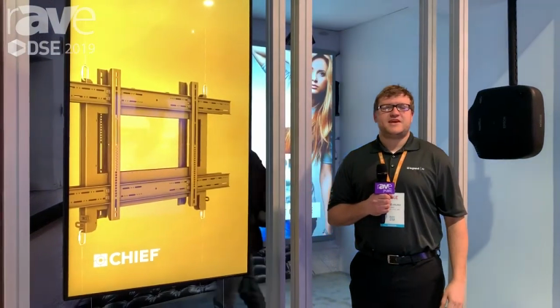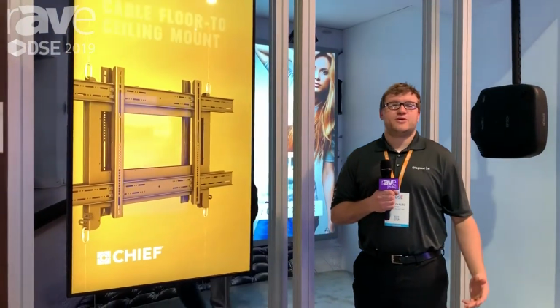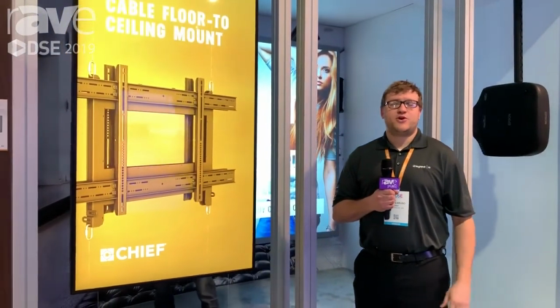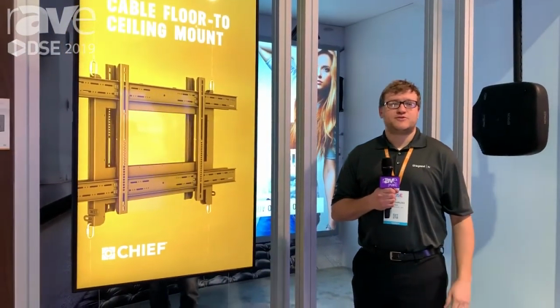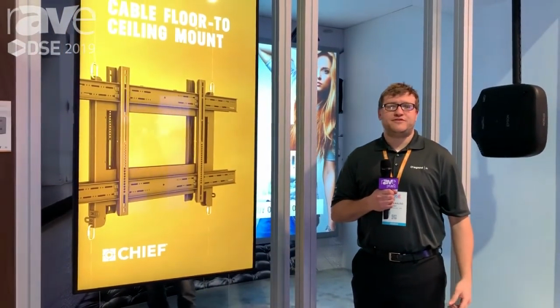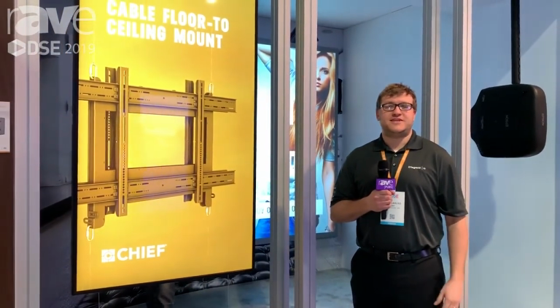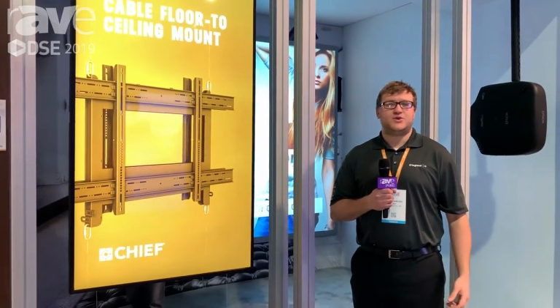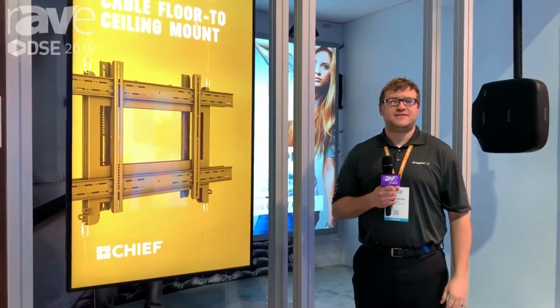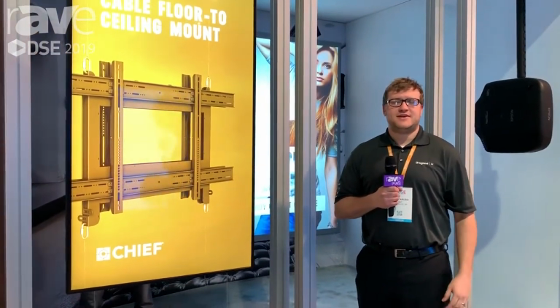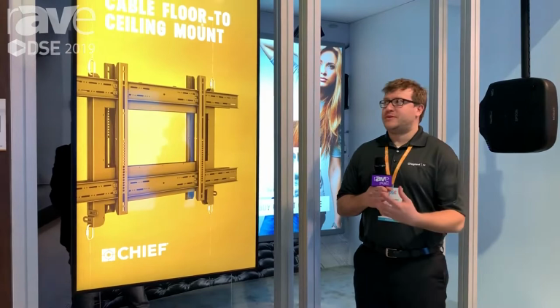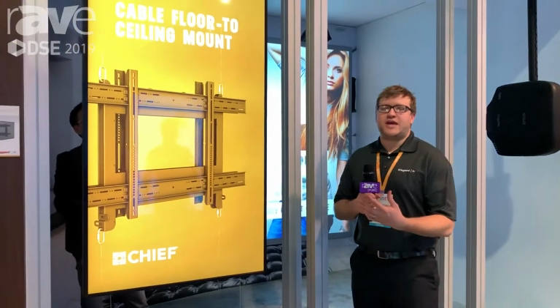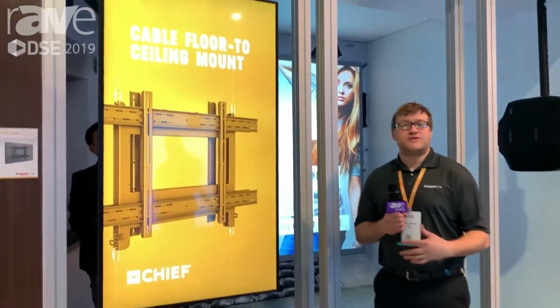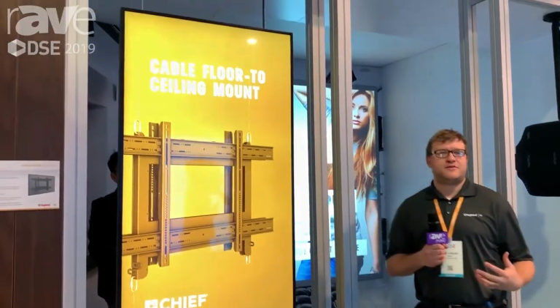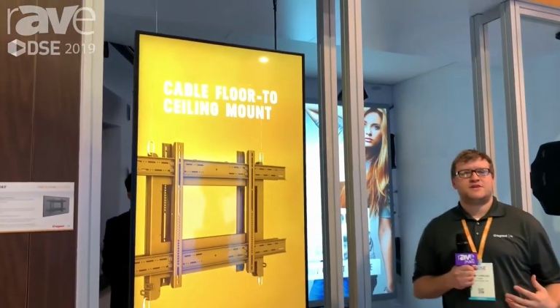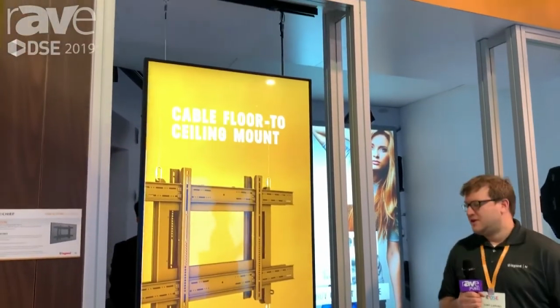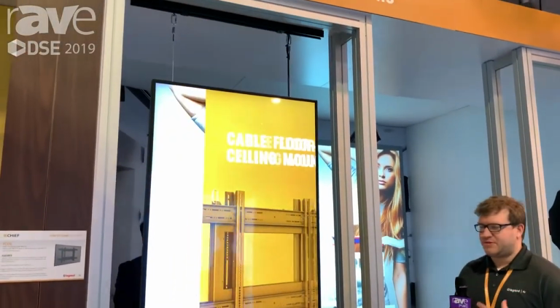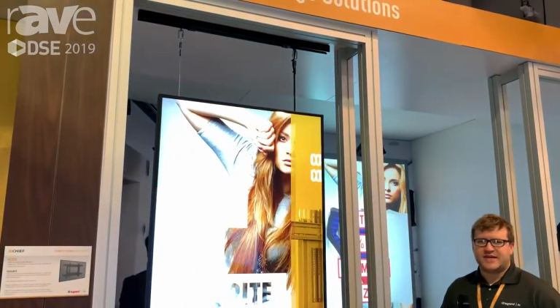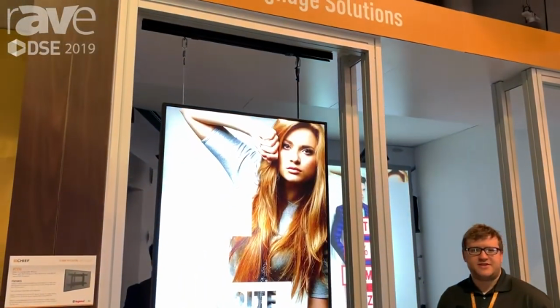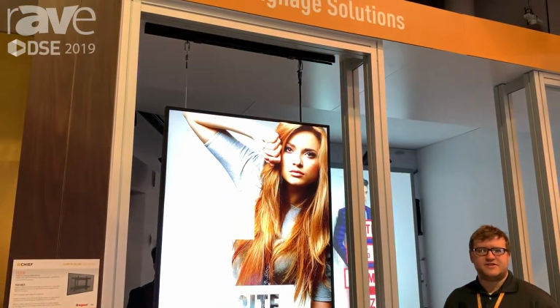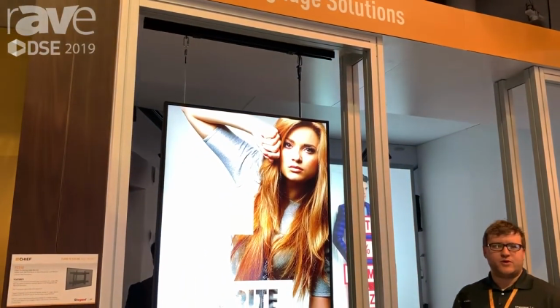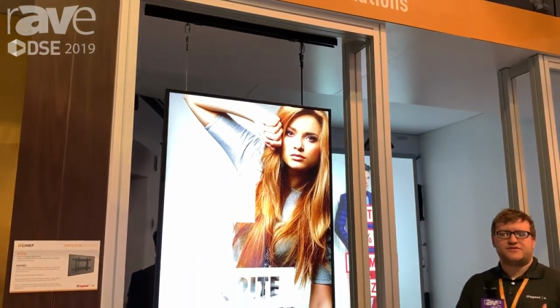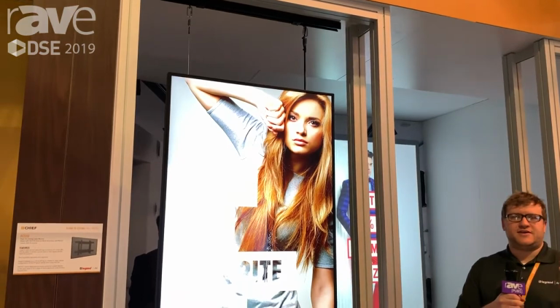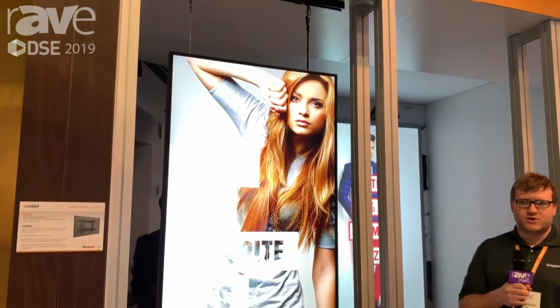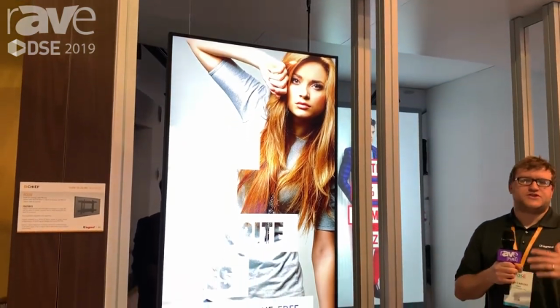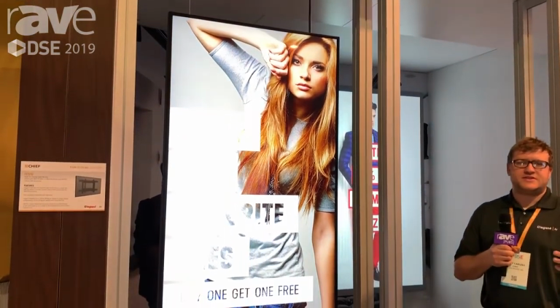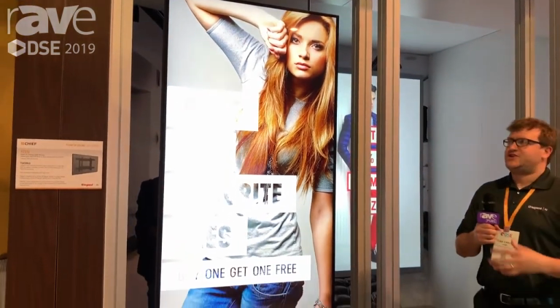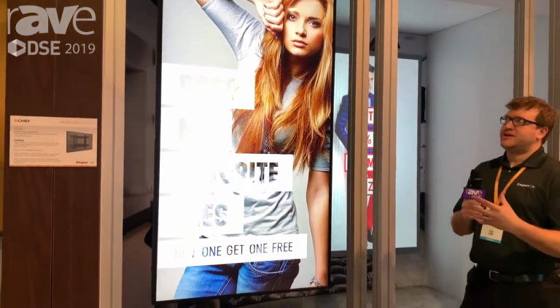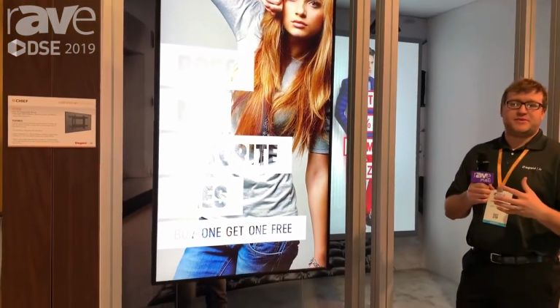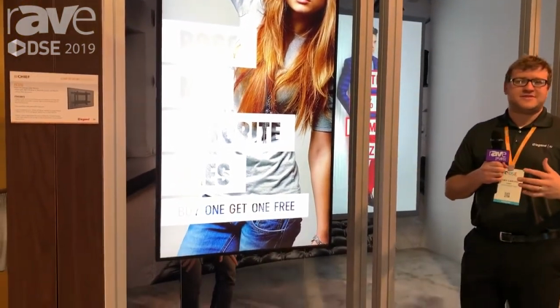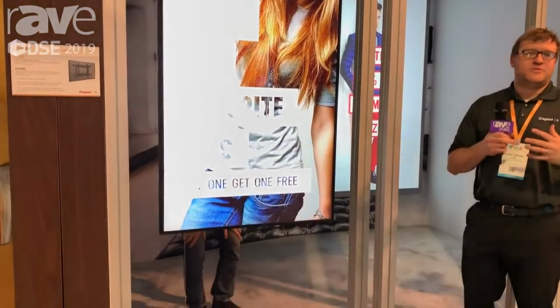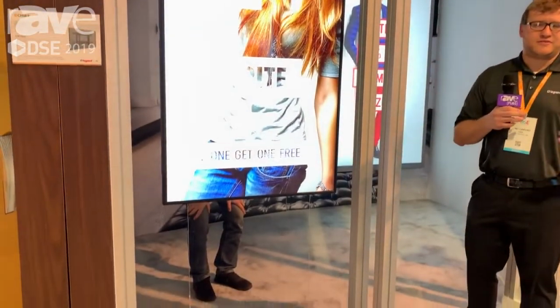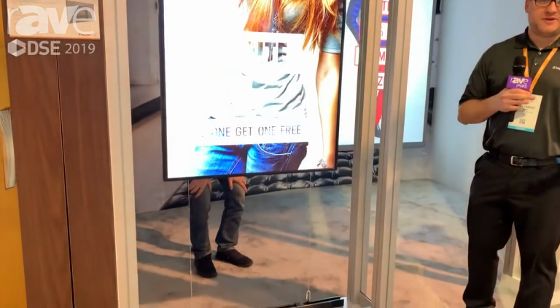Hey everyone, it's Tony Caruso from Chief at DSC 2019 to tell you about our new cable floor-to-ceiling mount. It's perfect for those applications in storefront windows facing concourses or streets, and shows displays that almost look like they're floating in there.